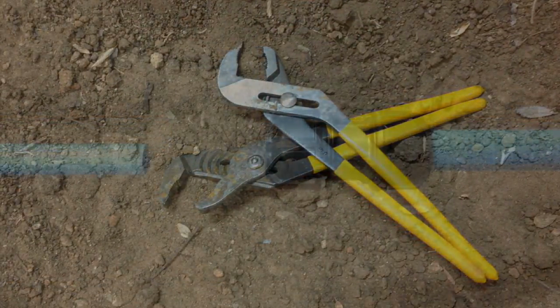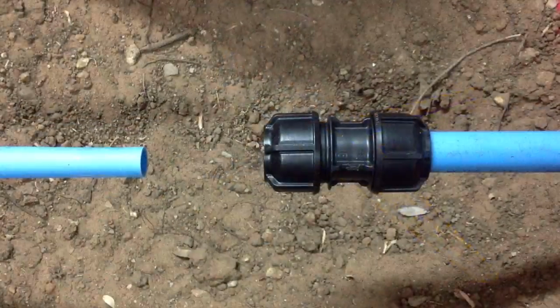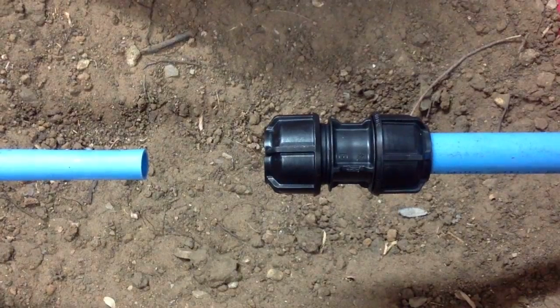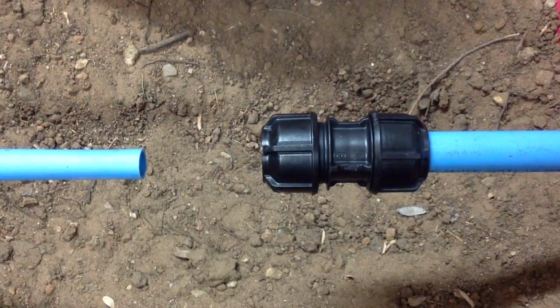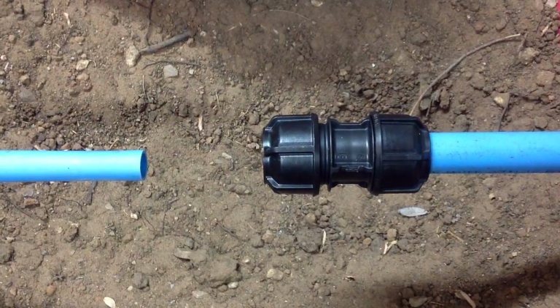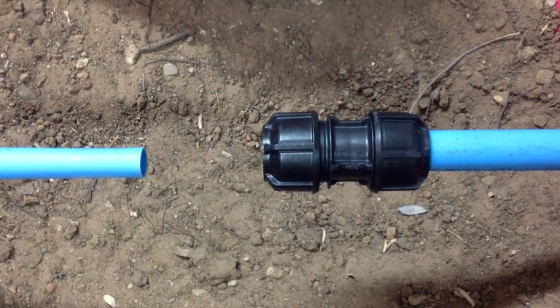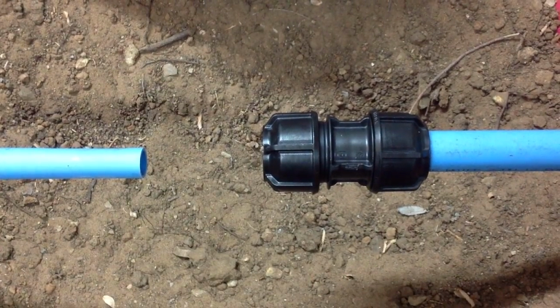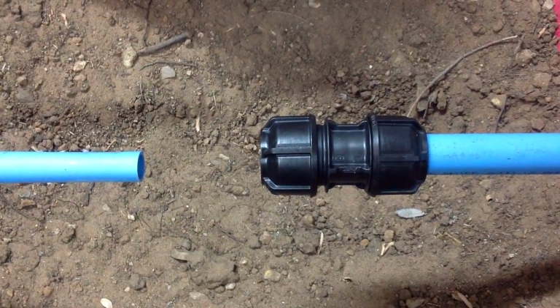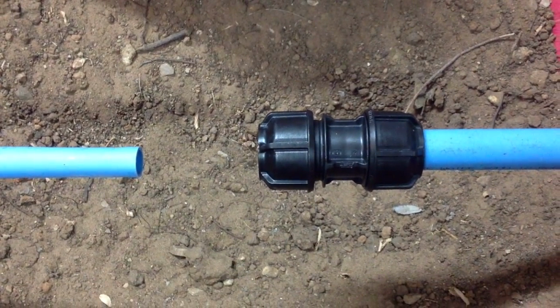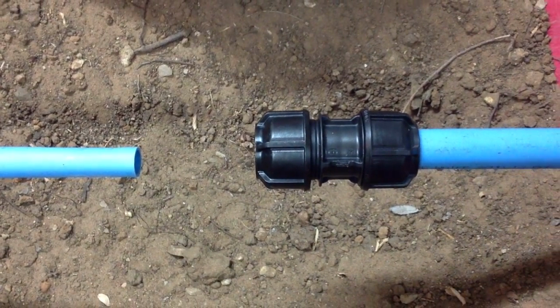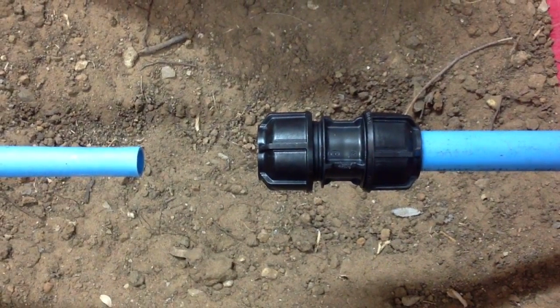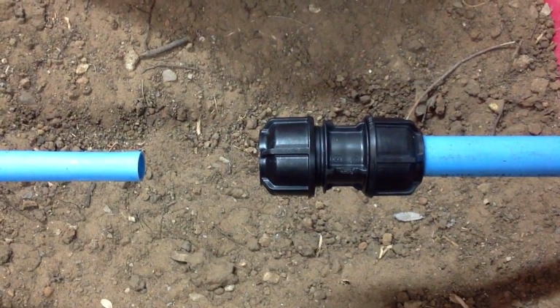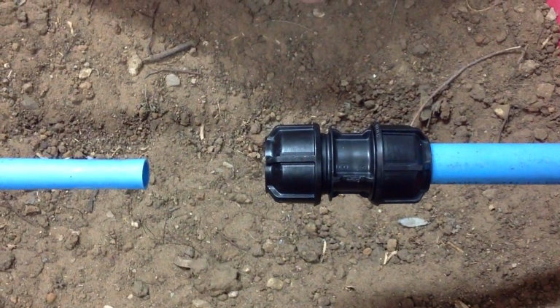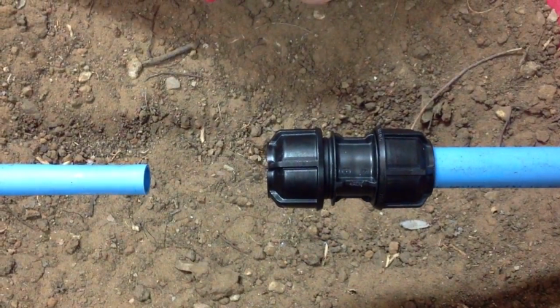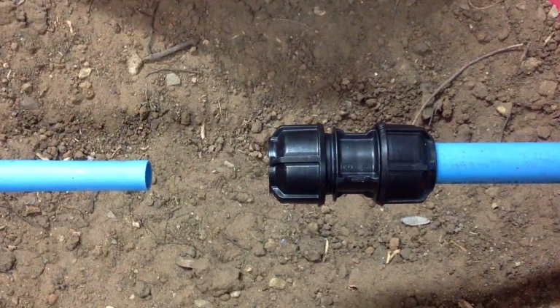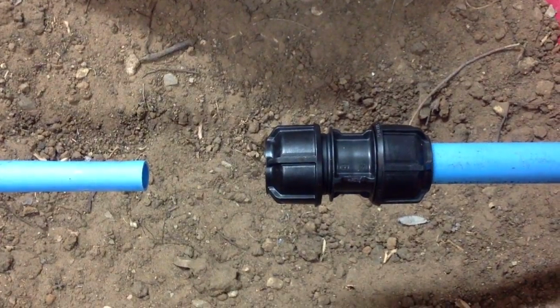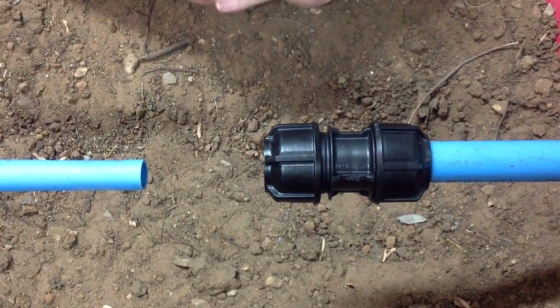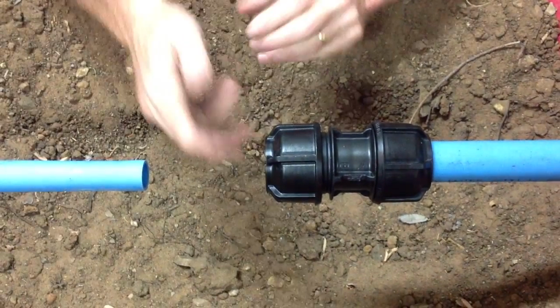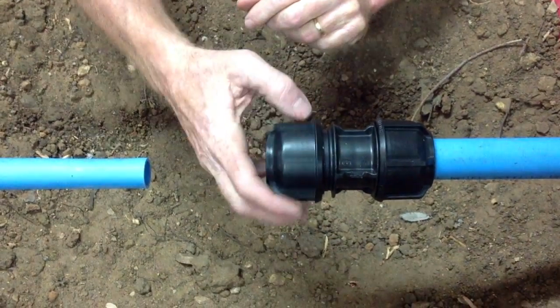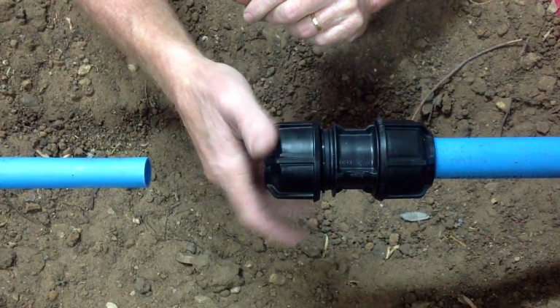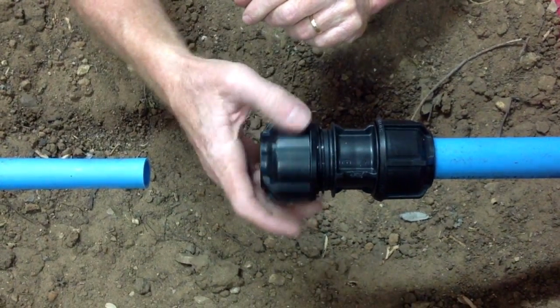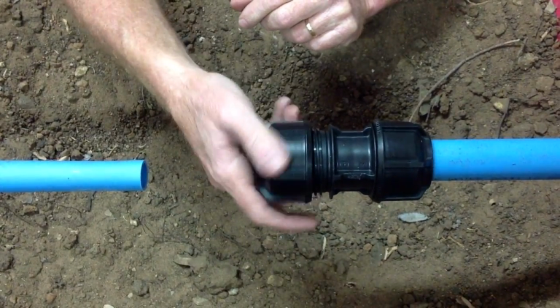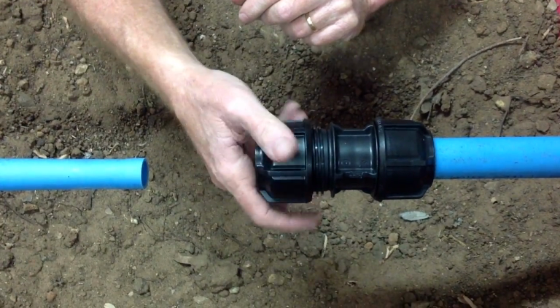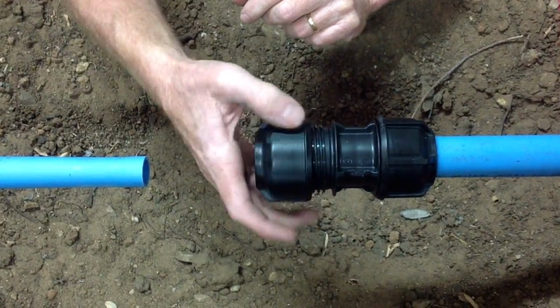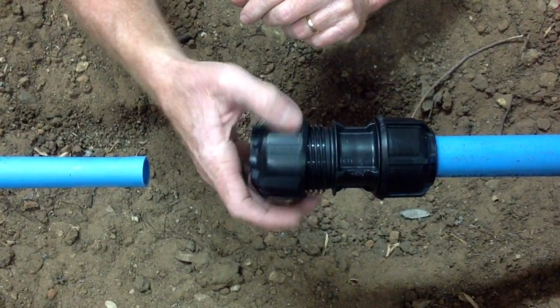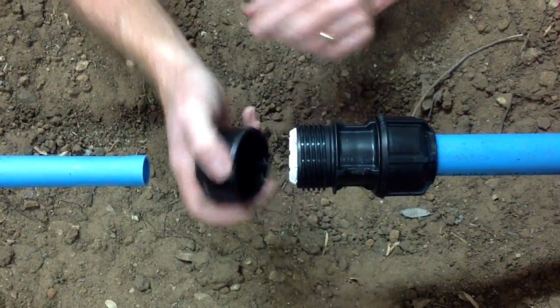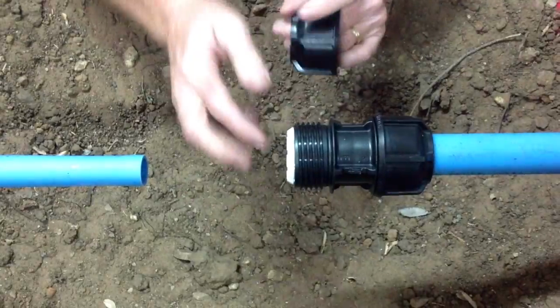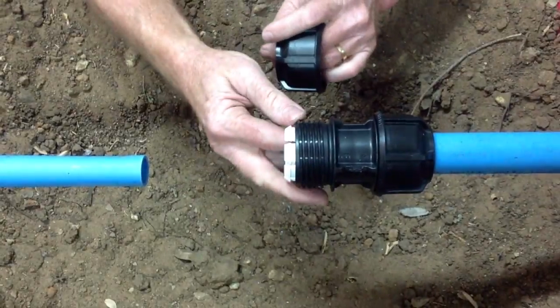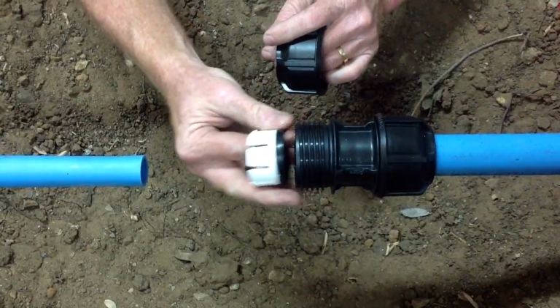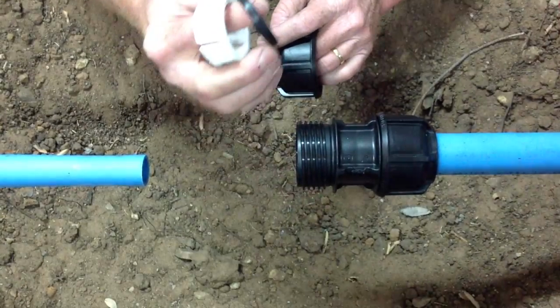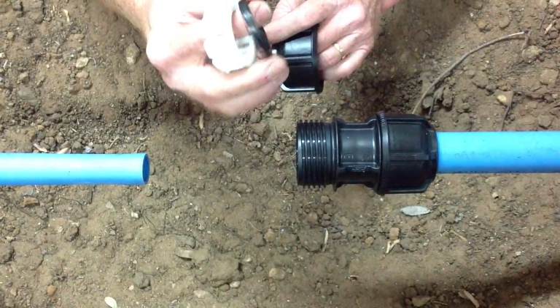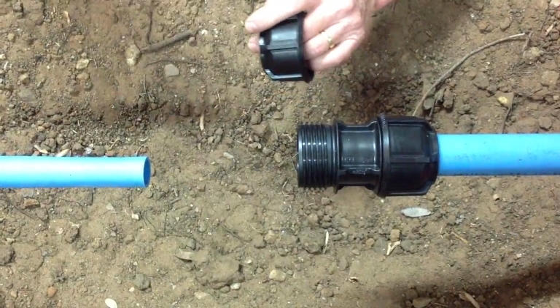What we're going to do today is show you how to install a reducing kit into a metric 3G joiner. First of all it's a matter of removing the nut and the internal components, the collet and the seal.